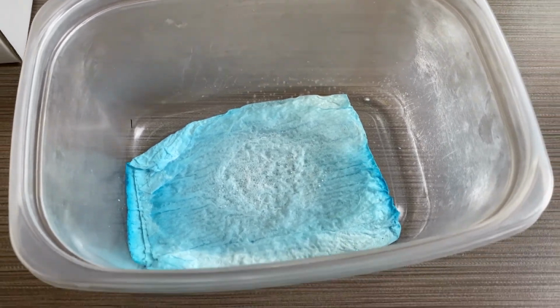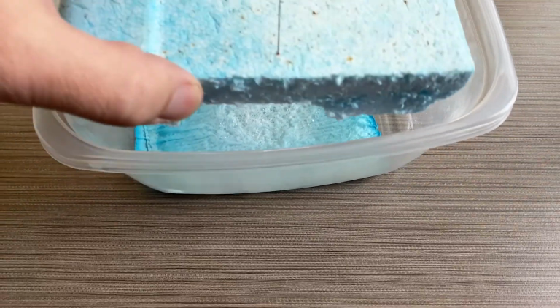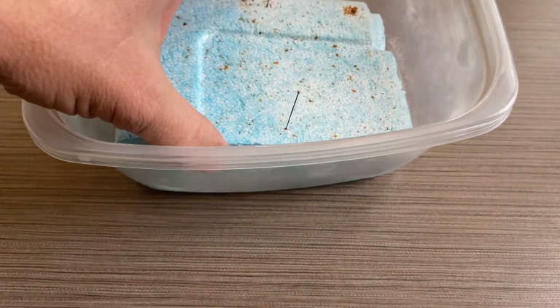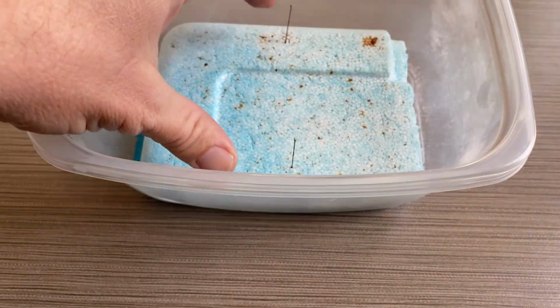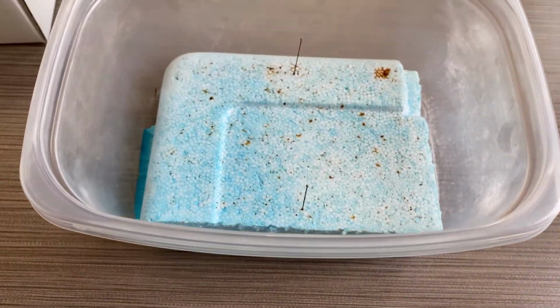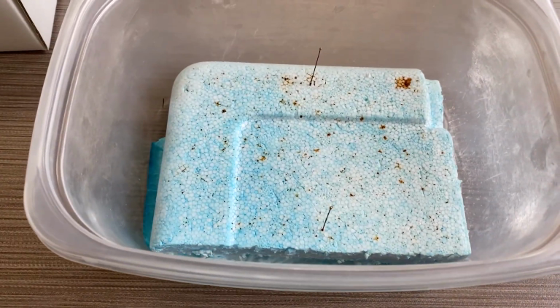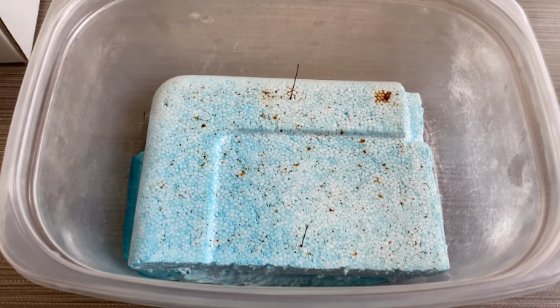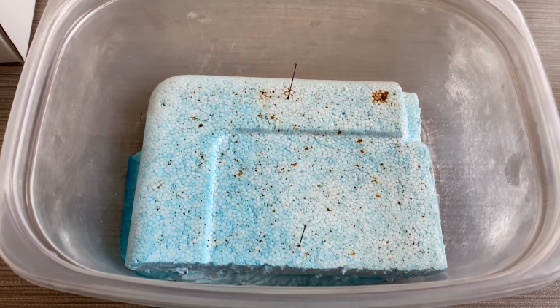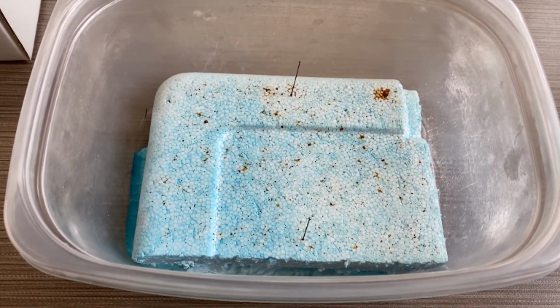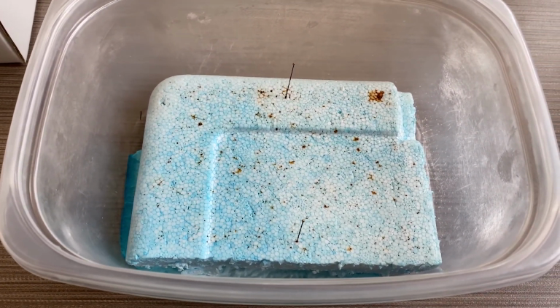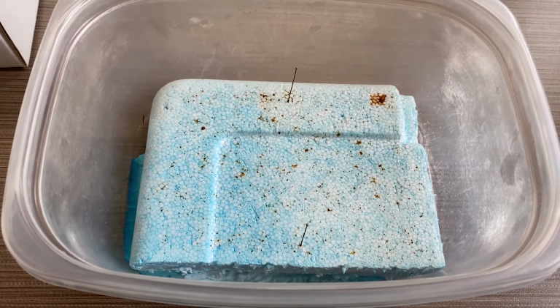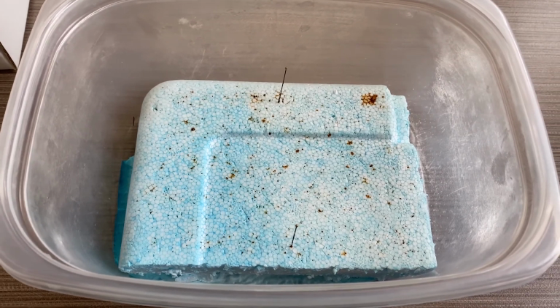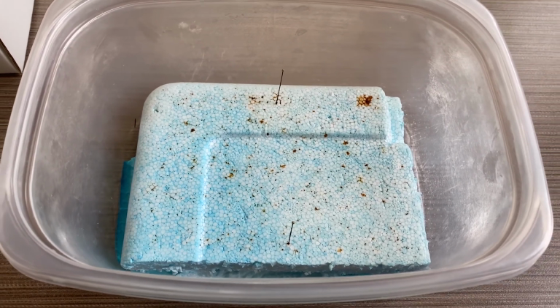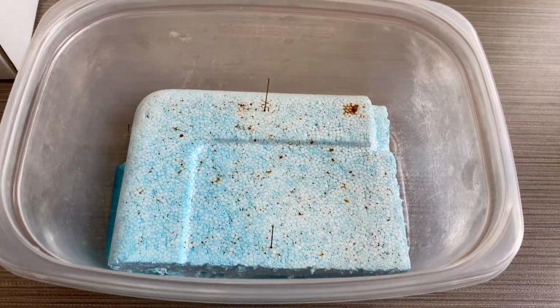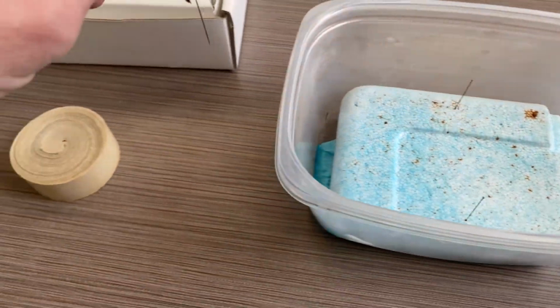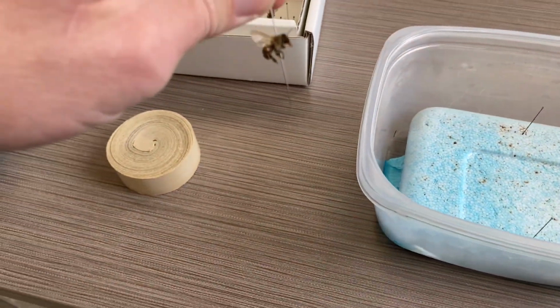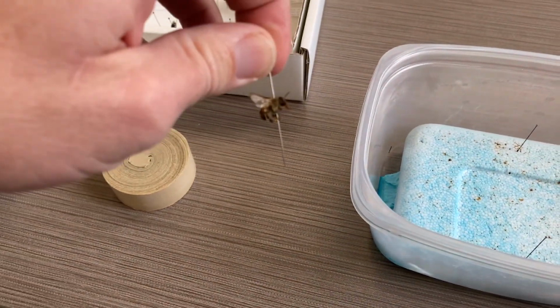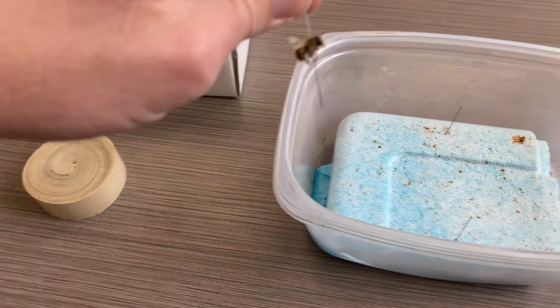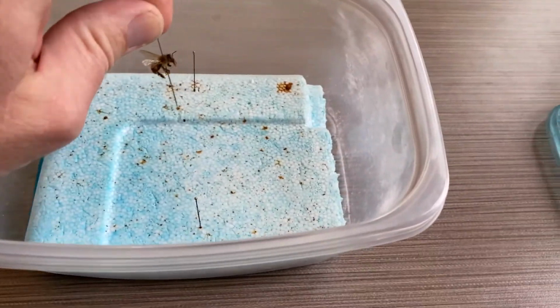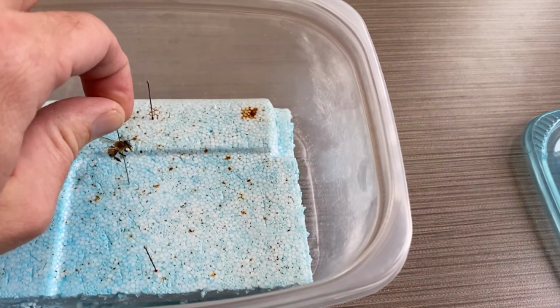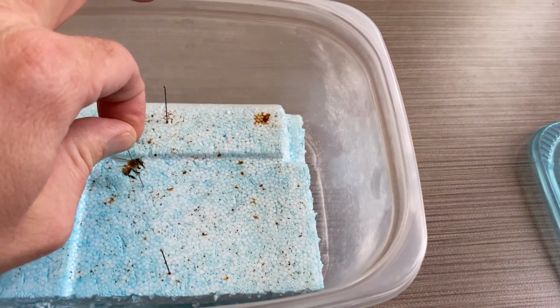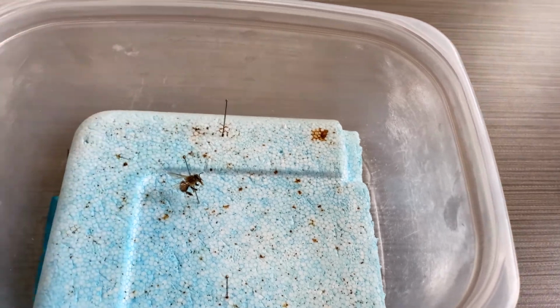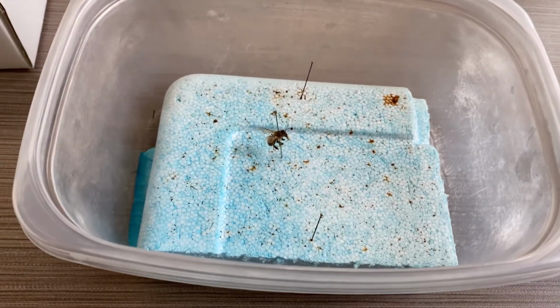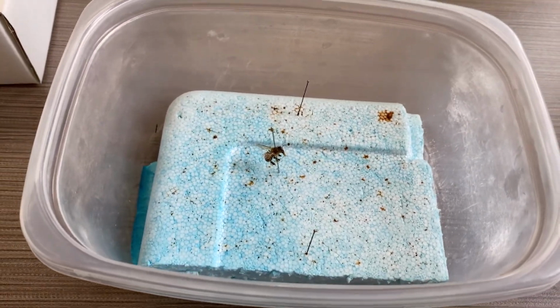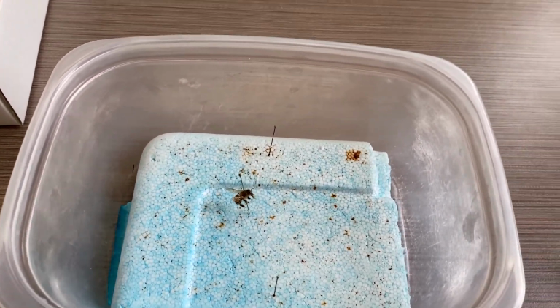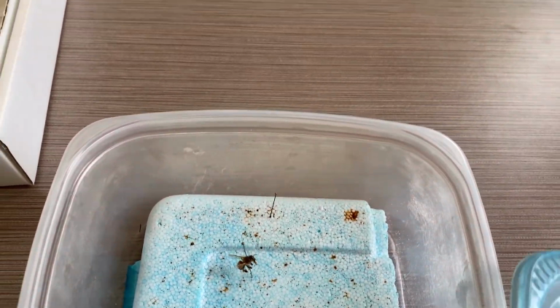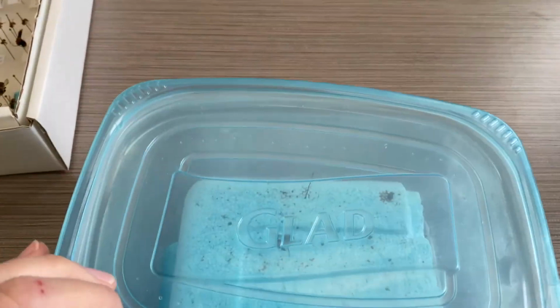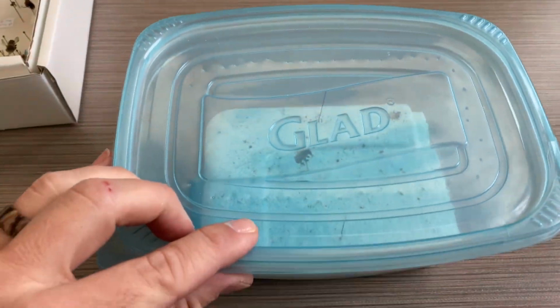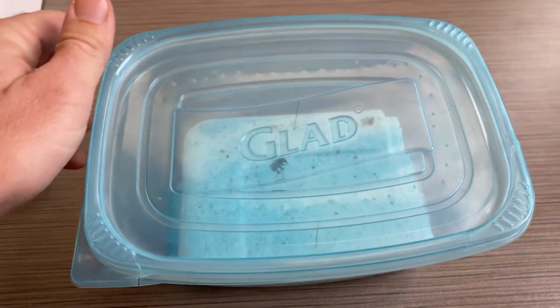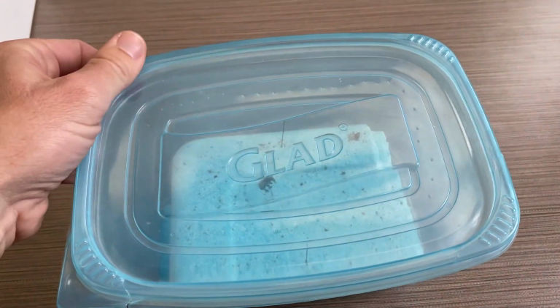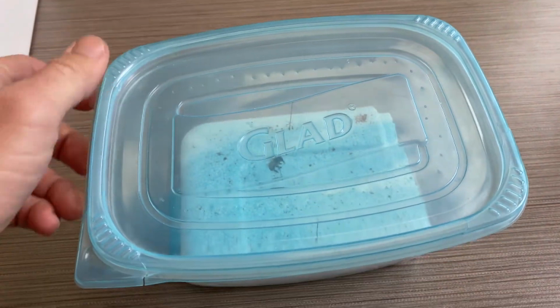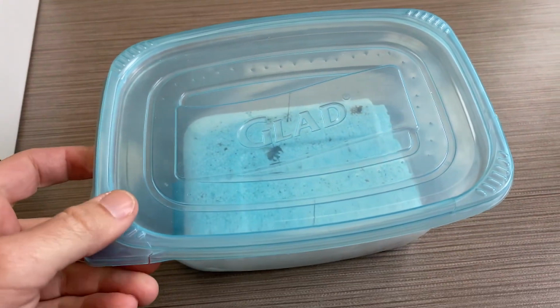Then I just put the styrofoam on top — we don't want the bee directly in contact with the moisture. Then I take our bee specimen, set it in there, put the lid on, and wait a couple of days.